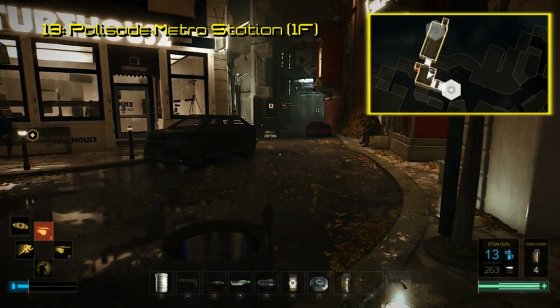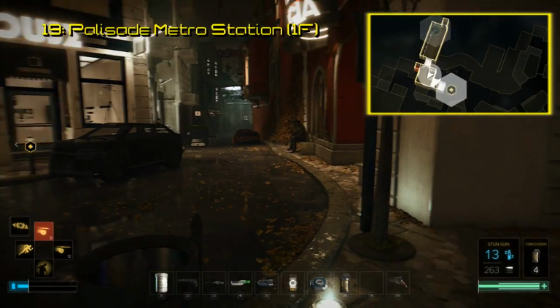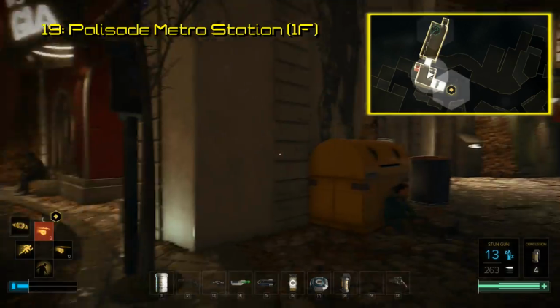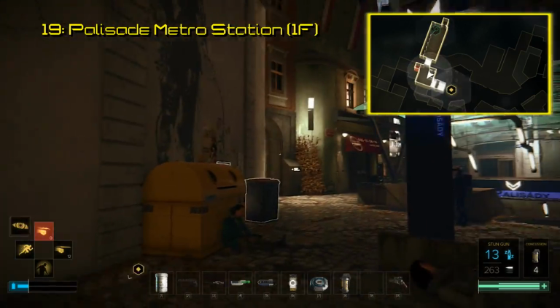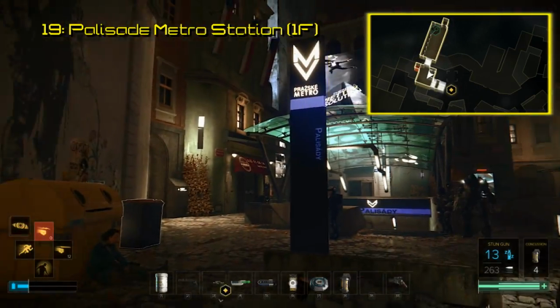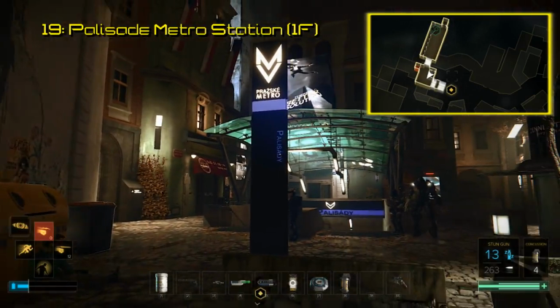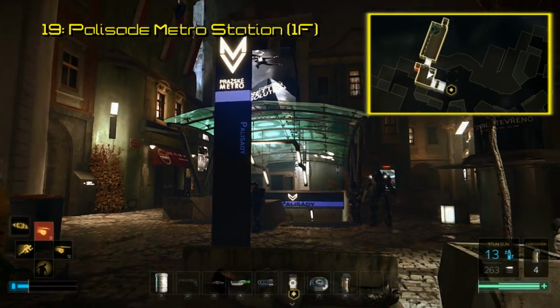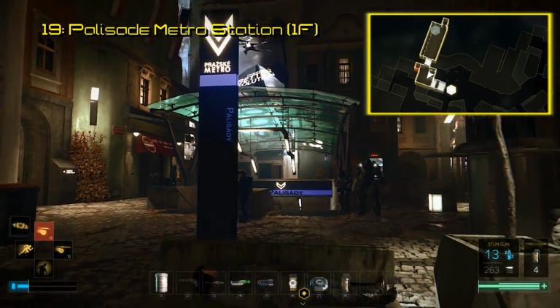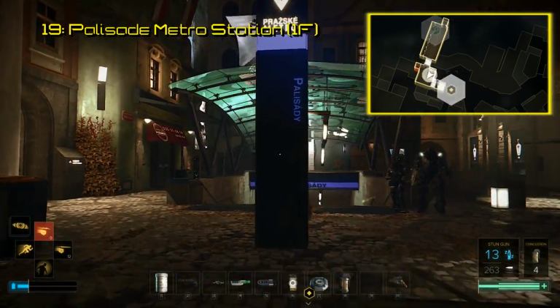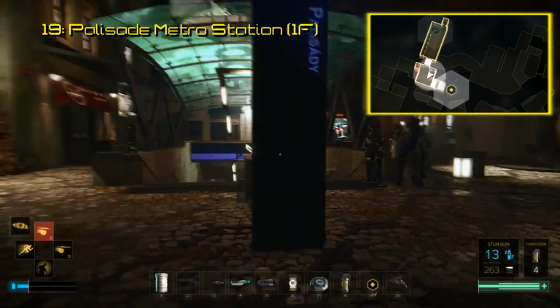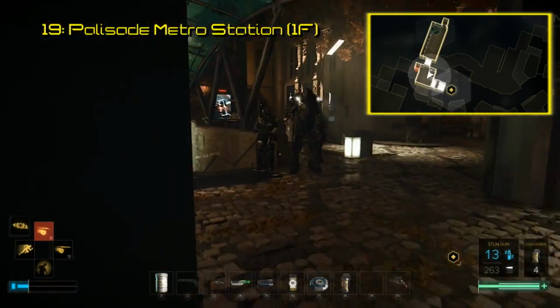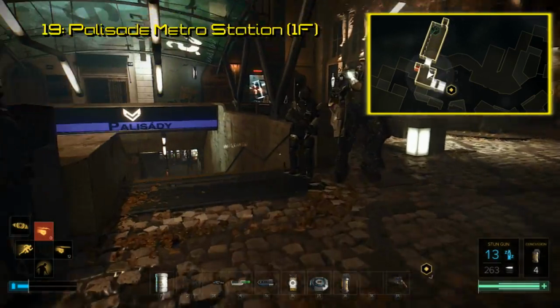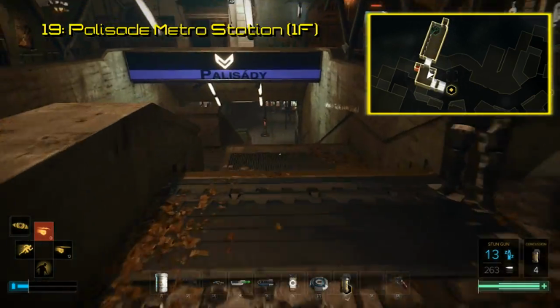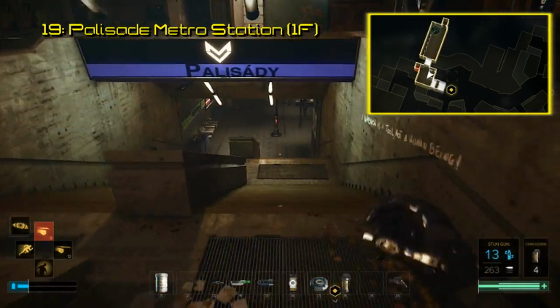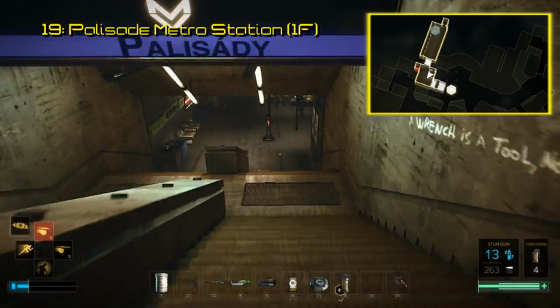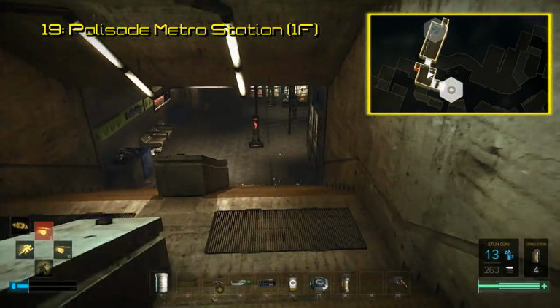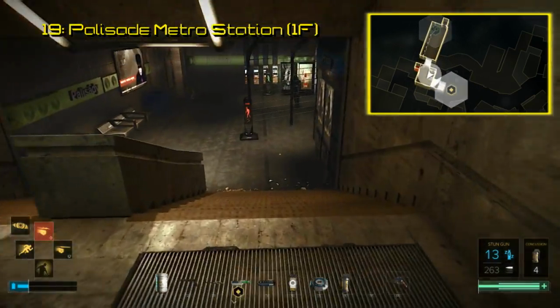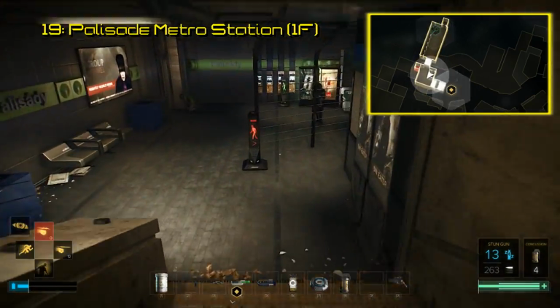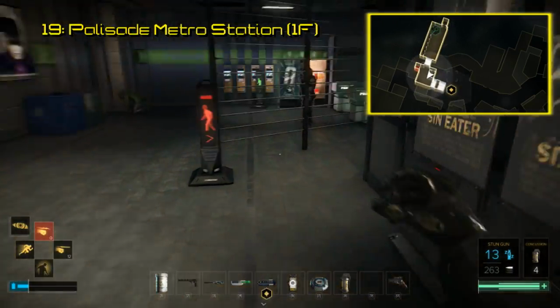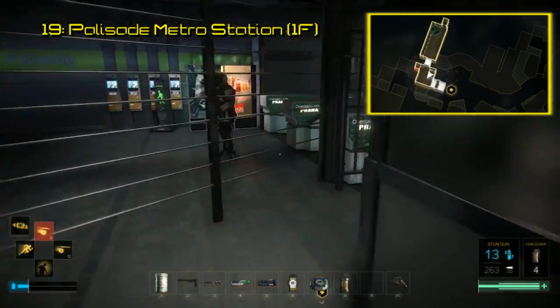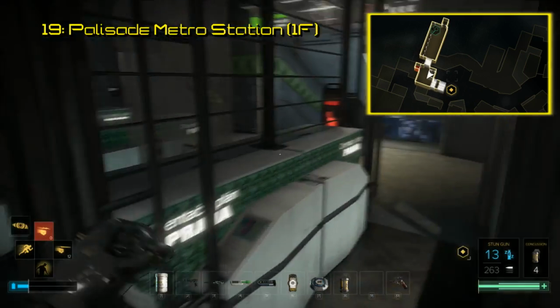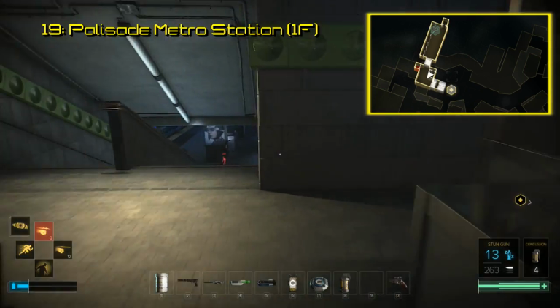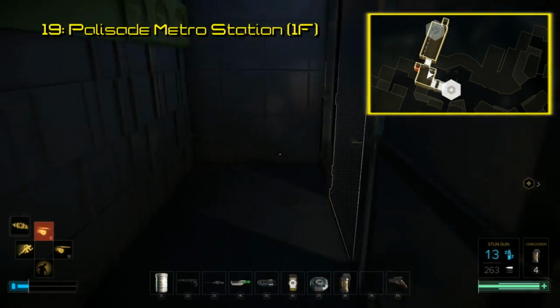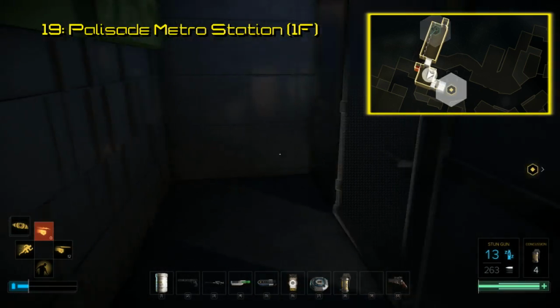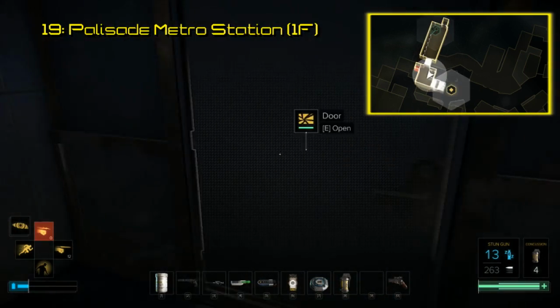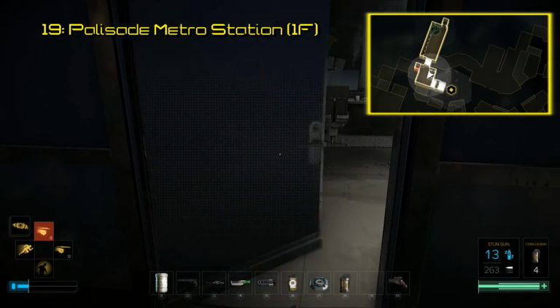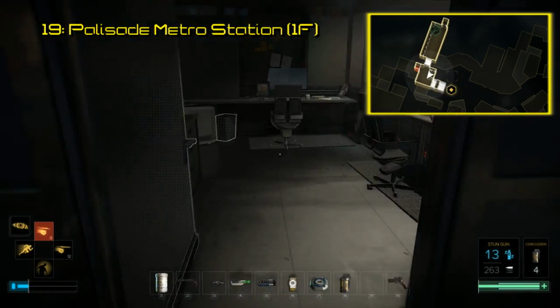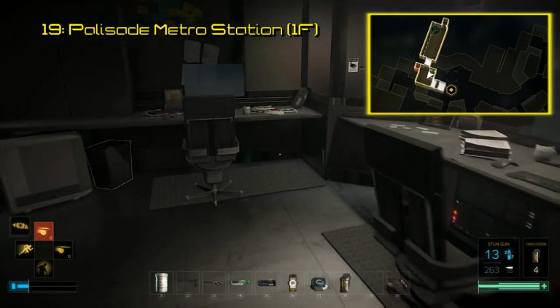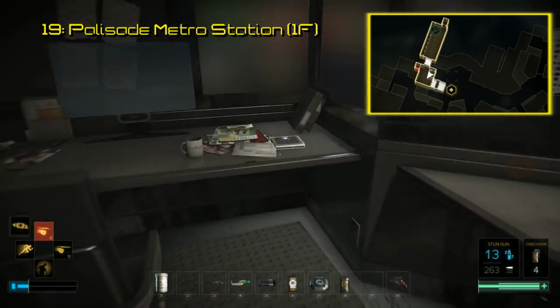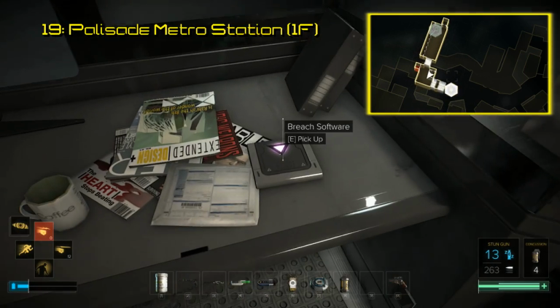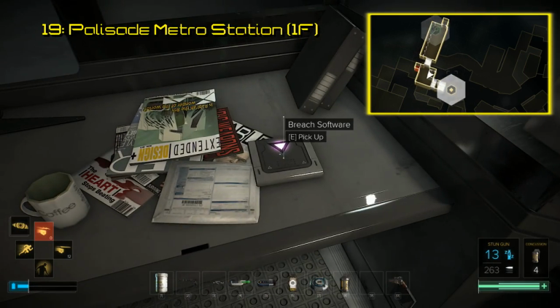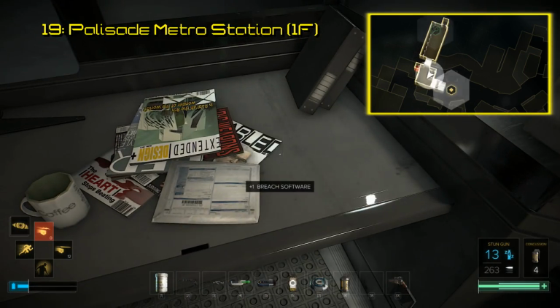On the northwest side of Prague is the Palisade Station. This is where you find Breach software number 19, in this metro station's security office. Pretty straightforward — it's on the desk.